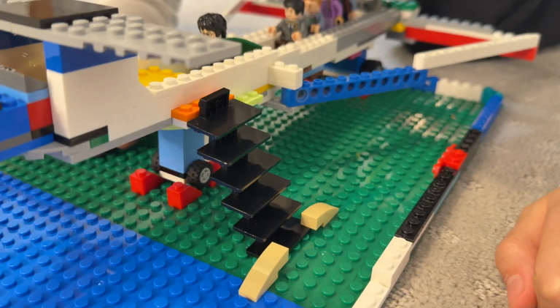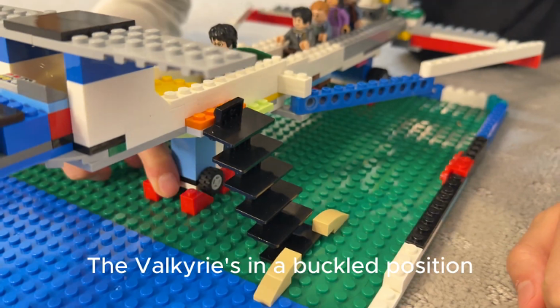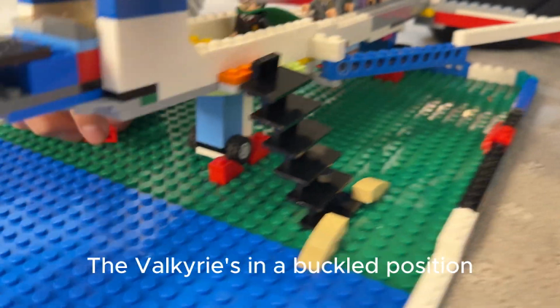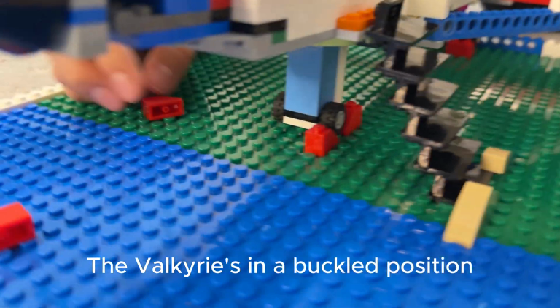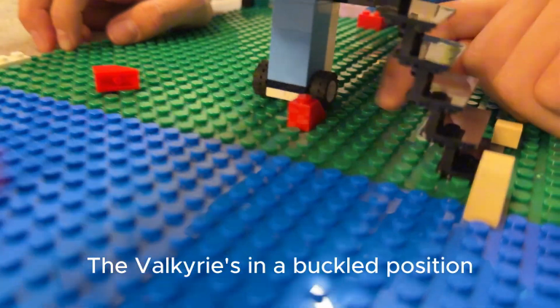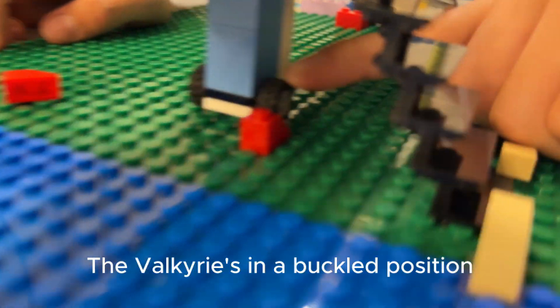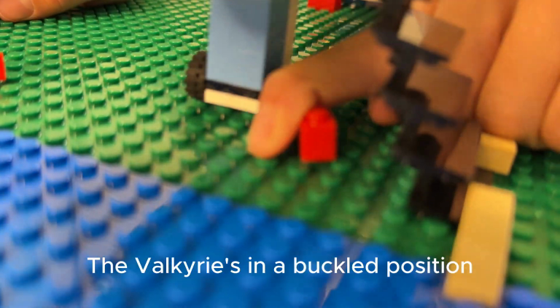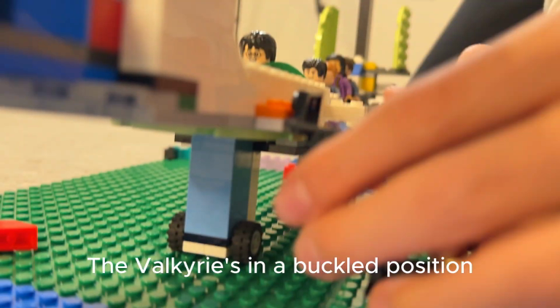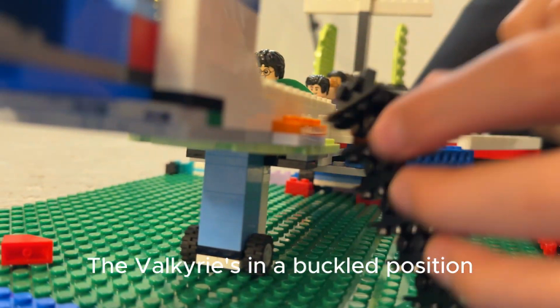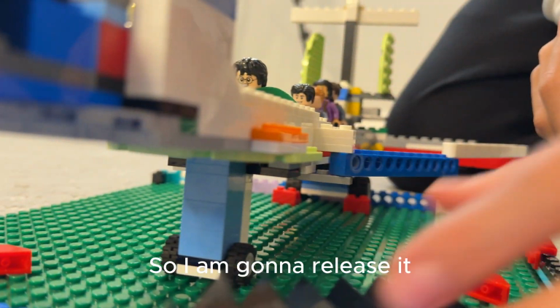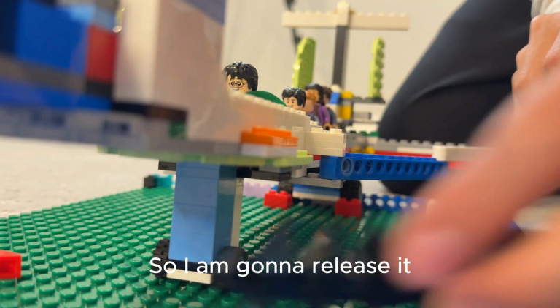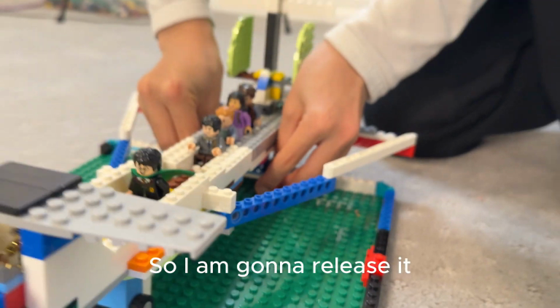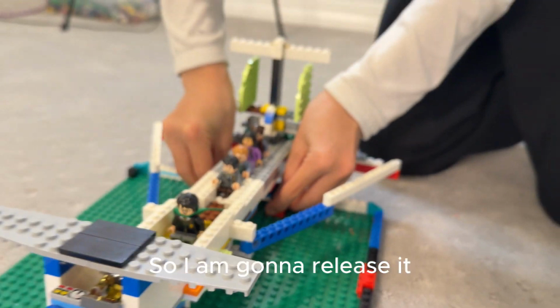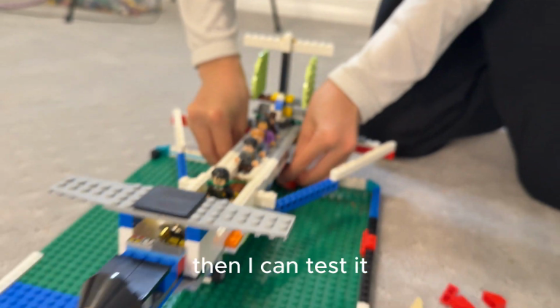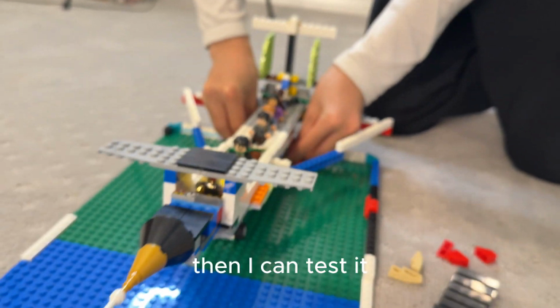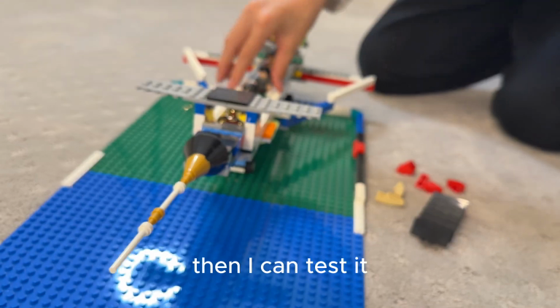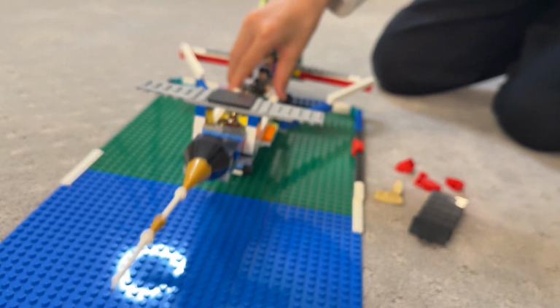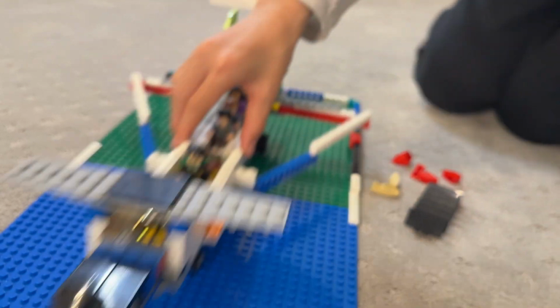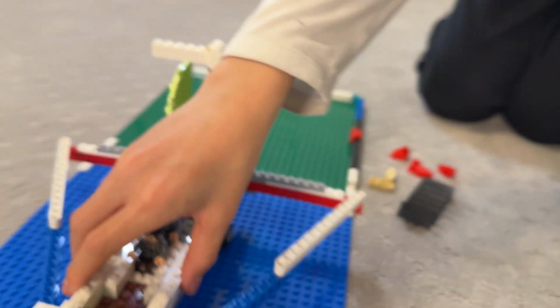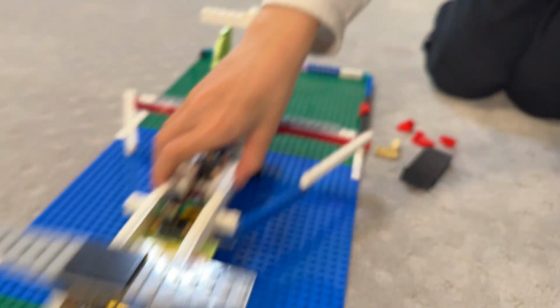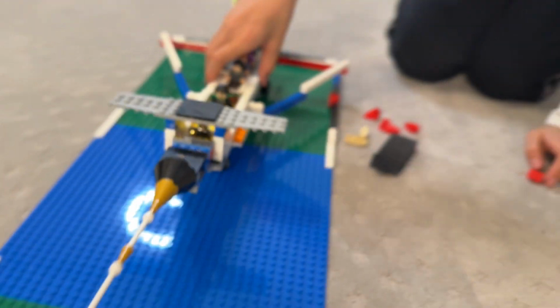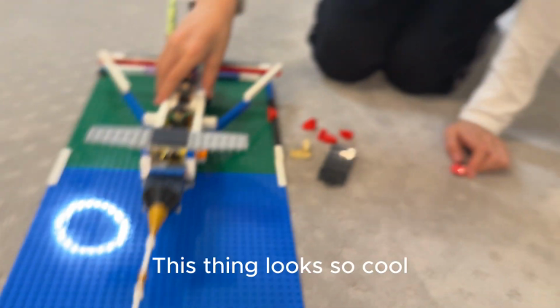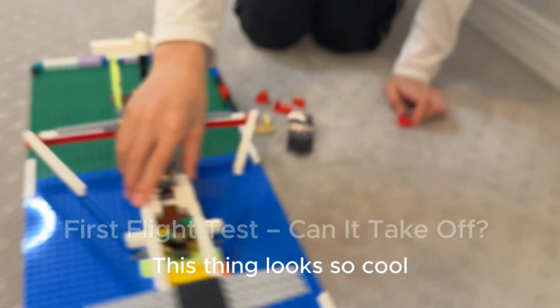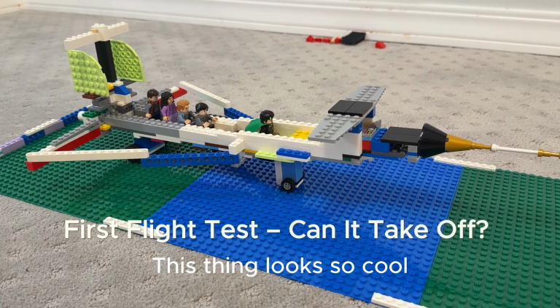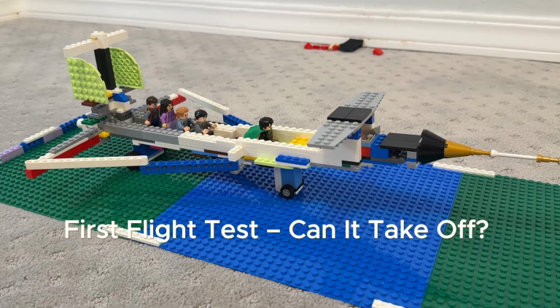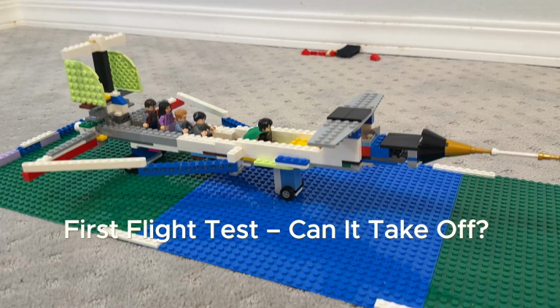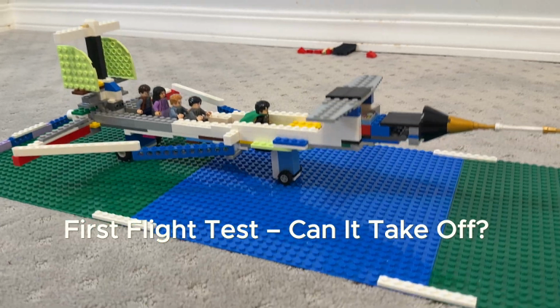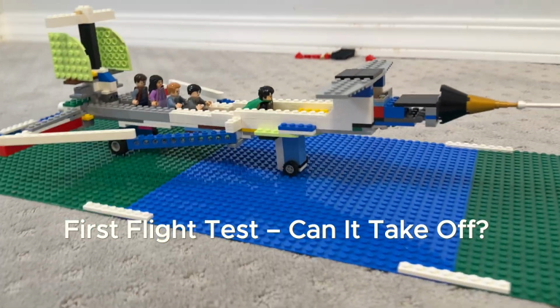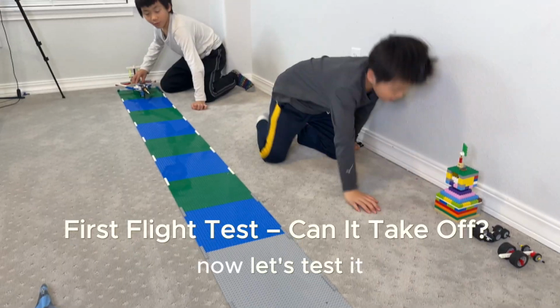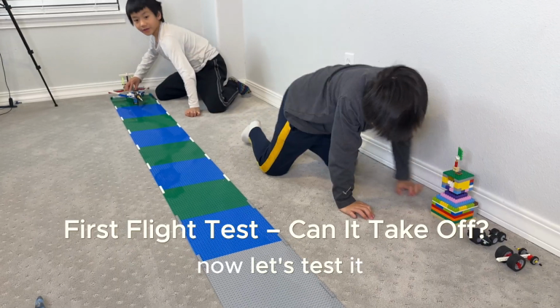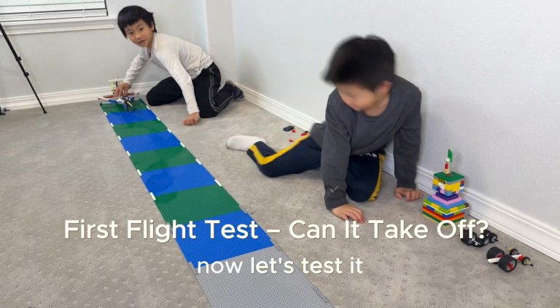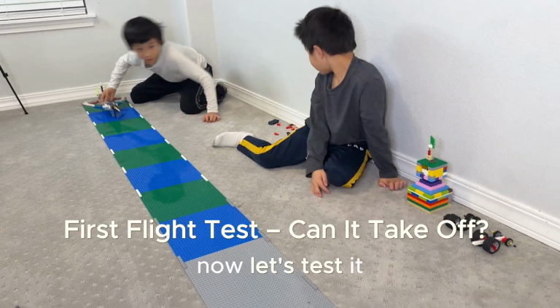The Valkyrie's in the upper position, so we'll release it, then we can test it. Okay. This thing is so cool. Okay, now let's test it.